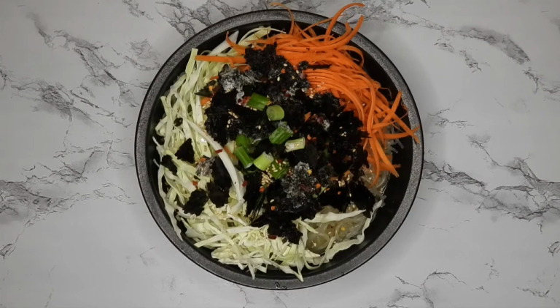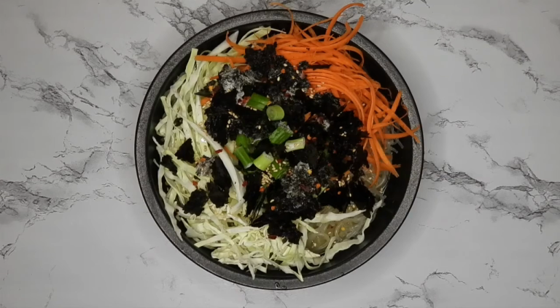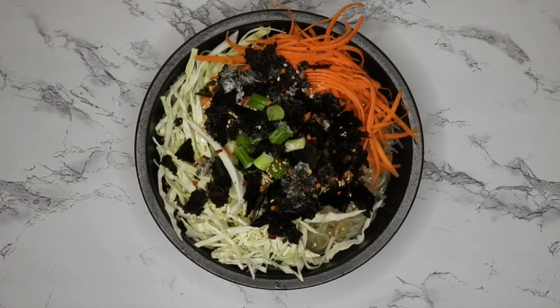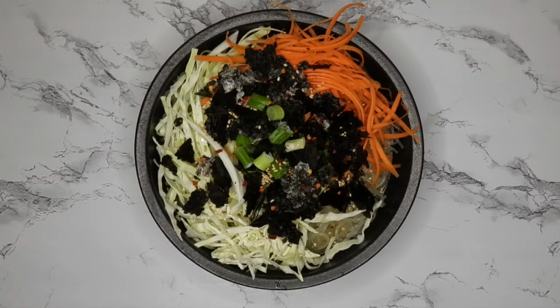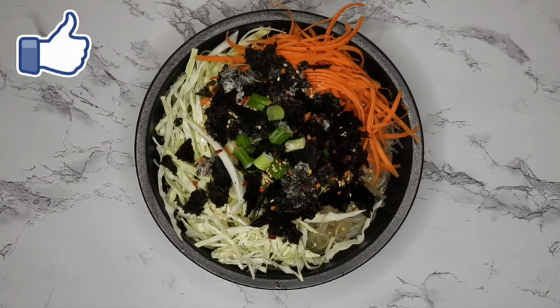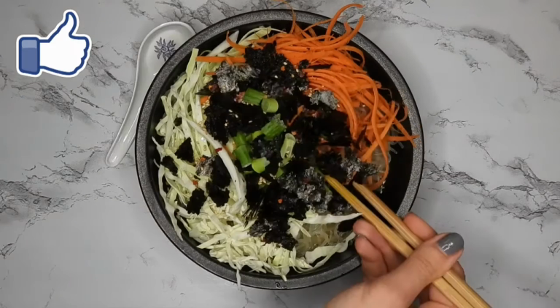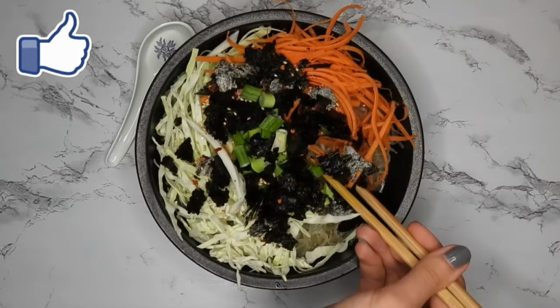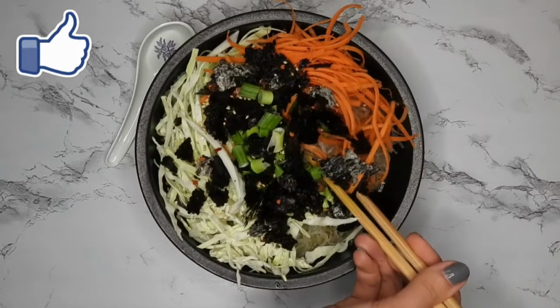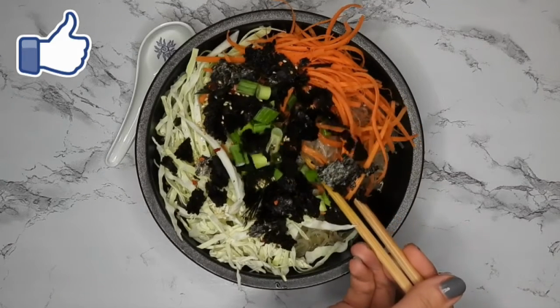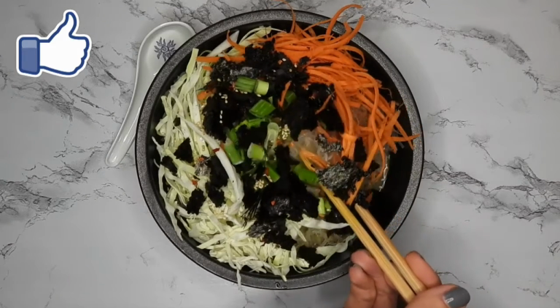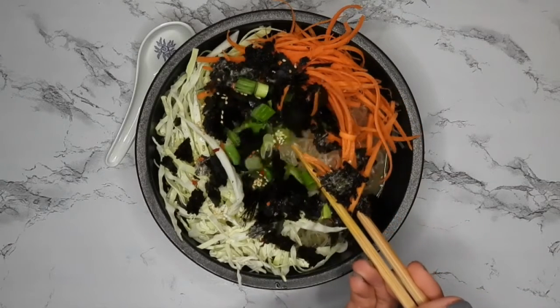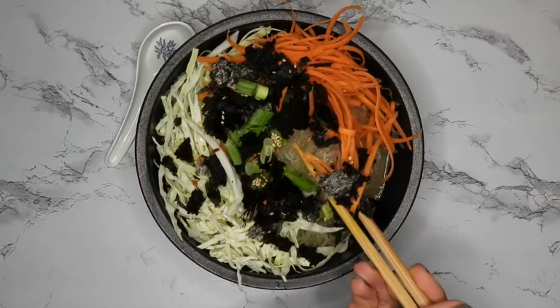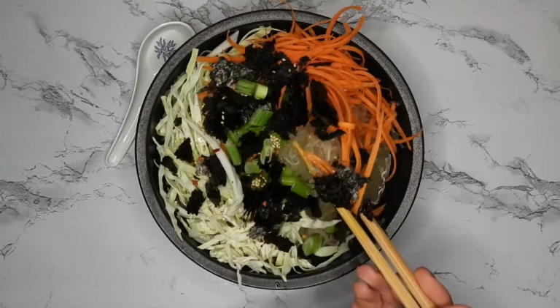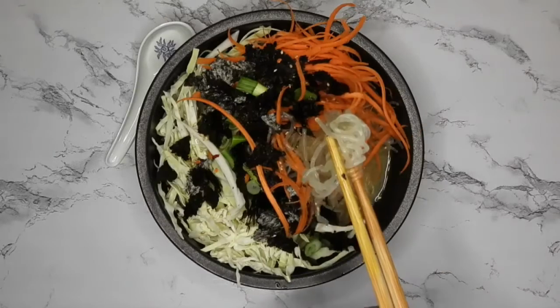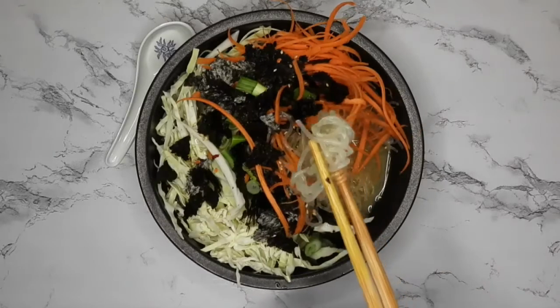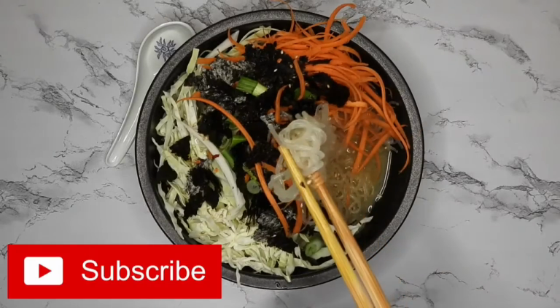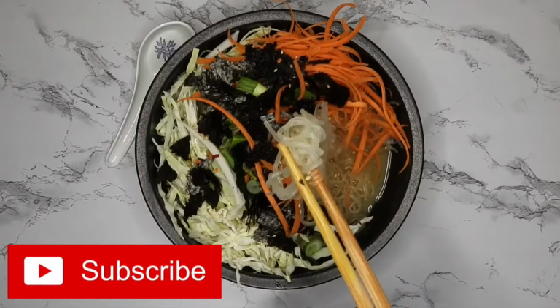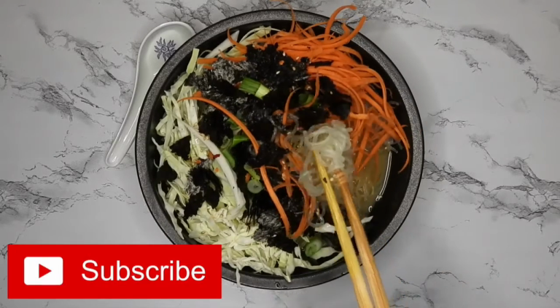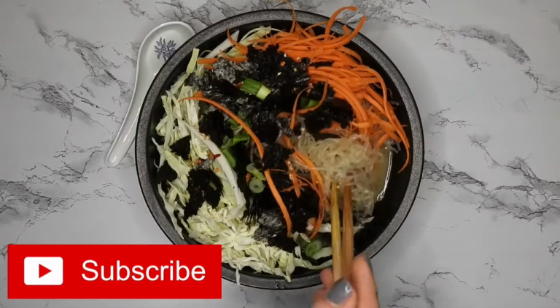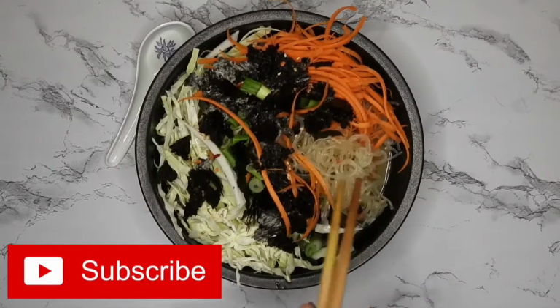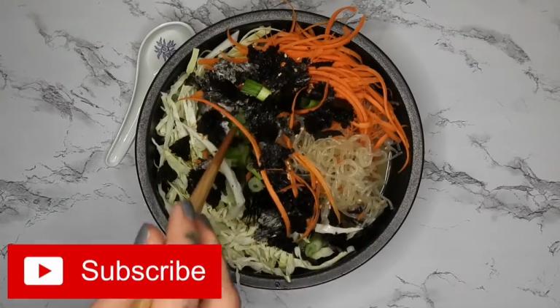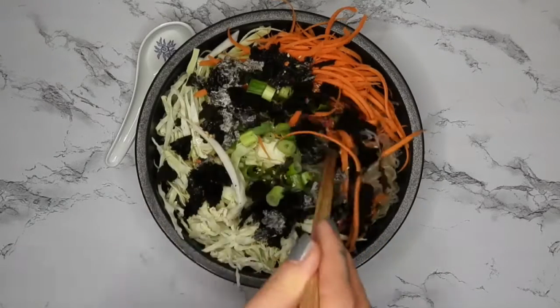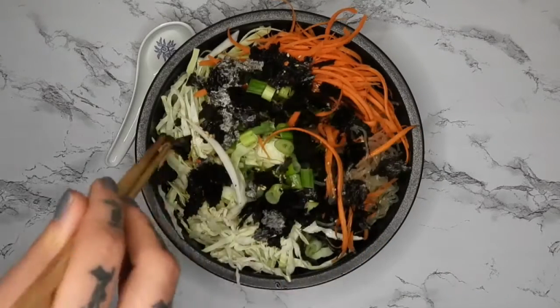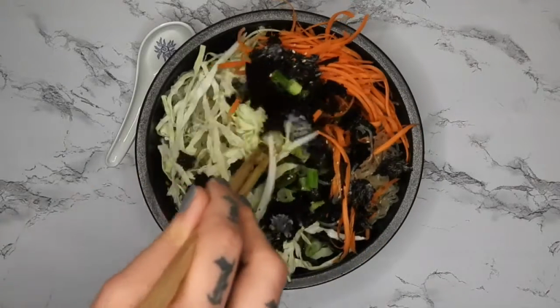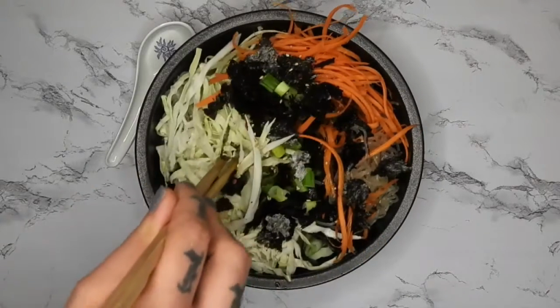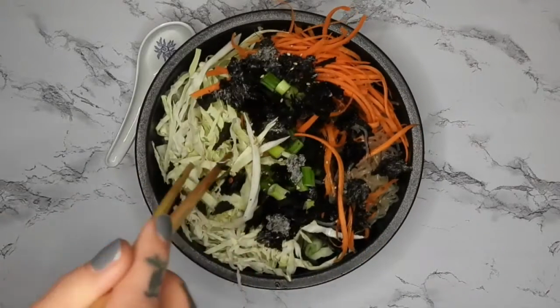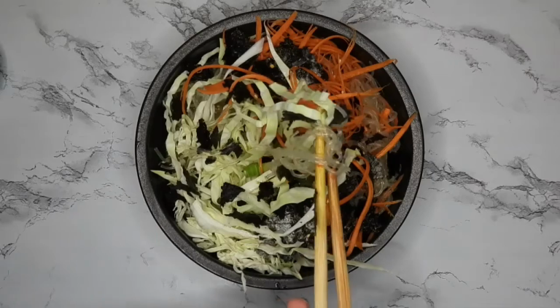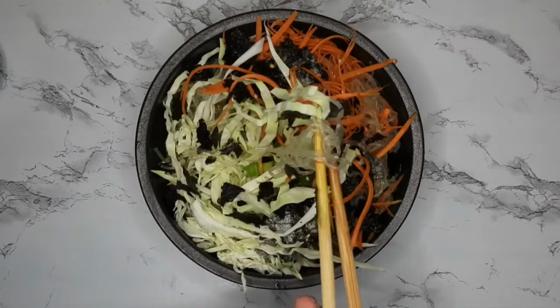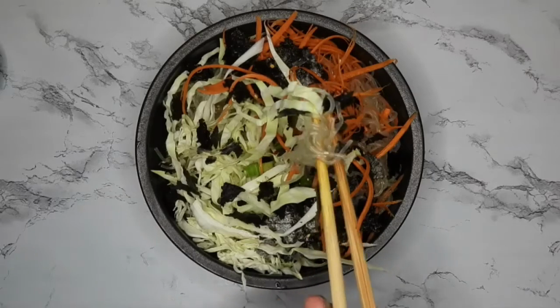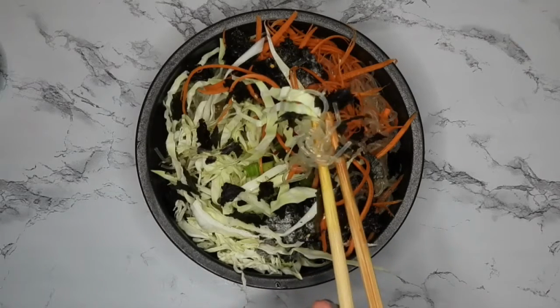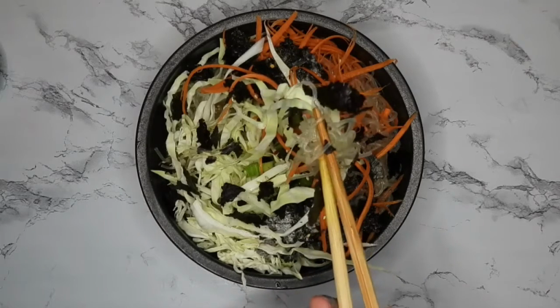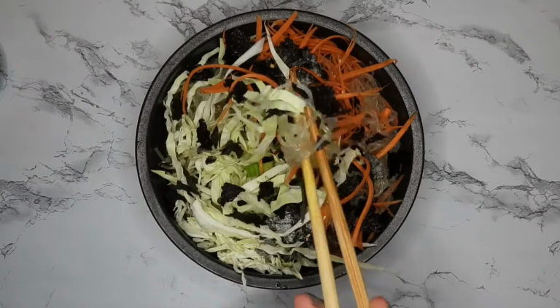Hey guys, welcome back to my channel! Today I'm going to show you how to make a healthy raw vegan miso noodle soup. It is not super authentic, but it is super delicious and very easy to make.